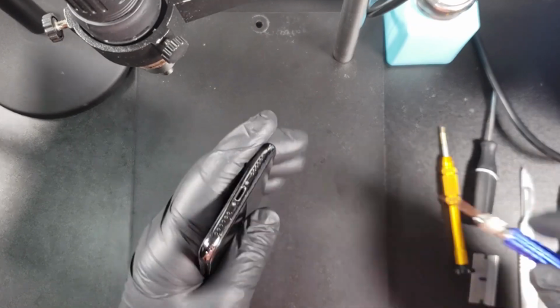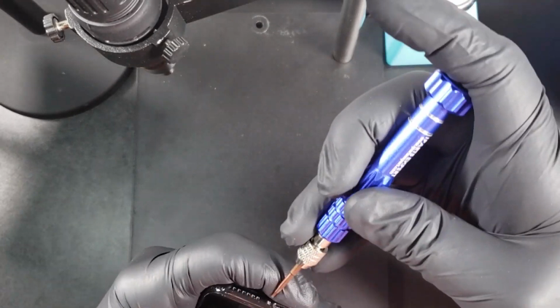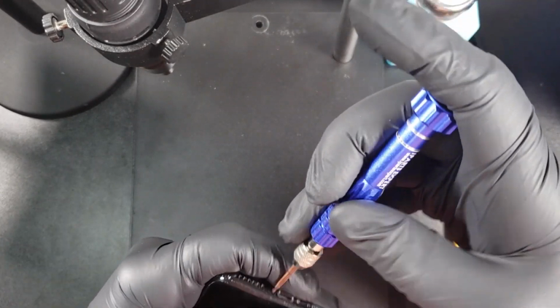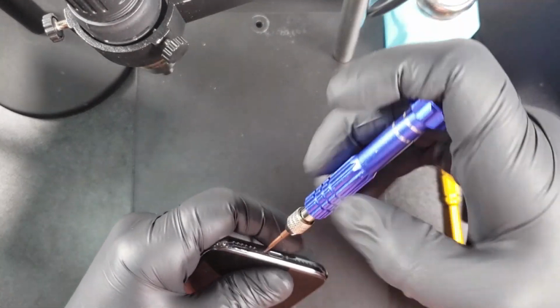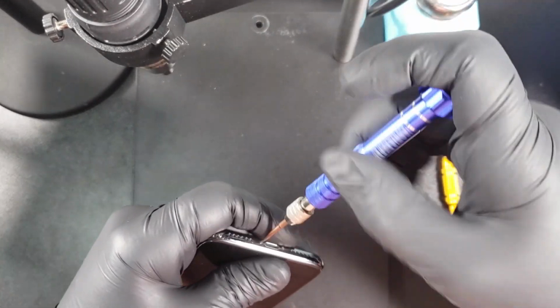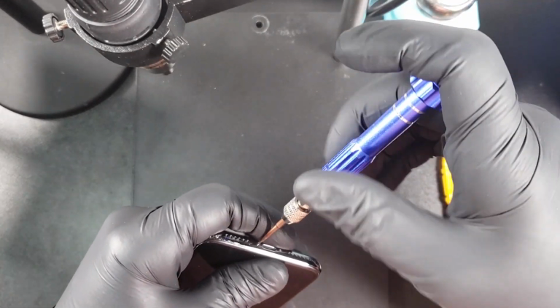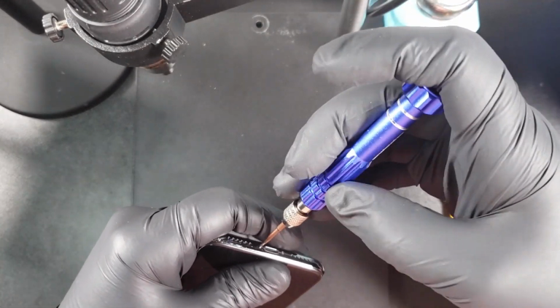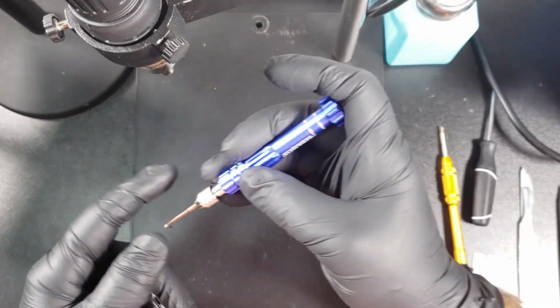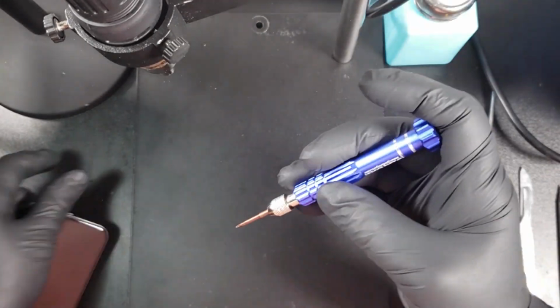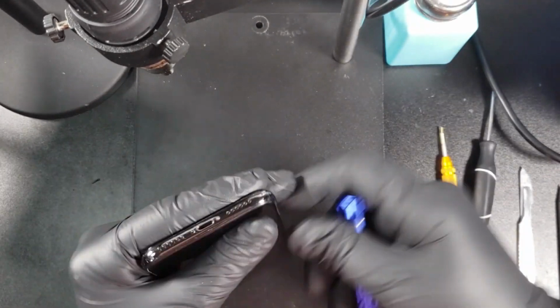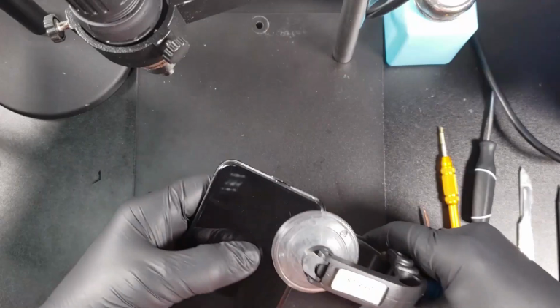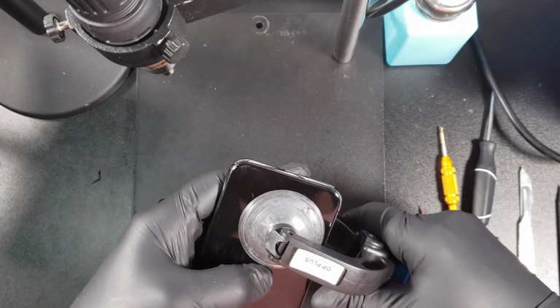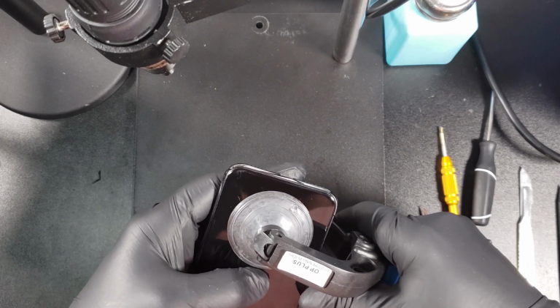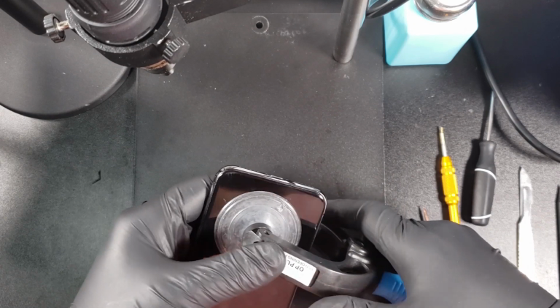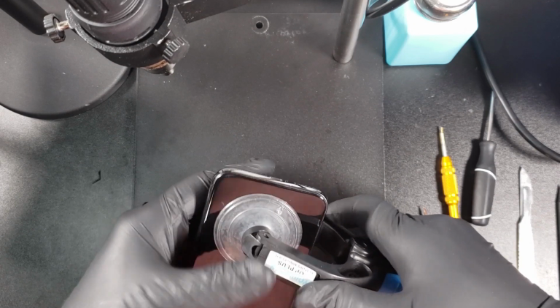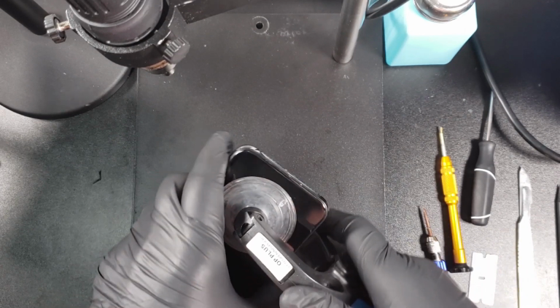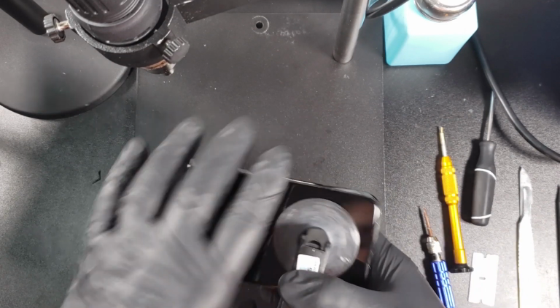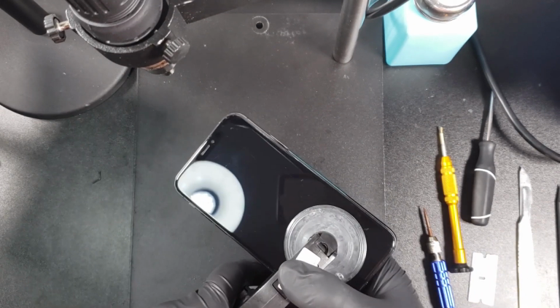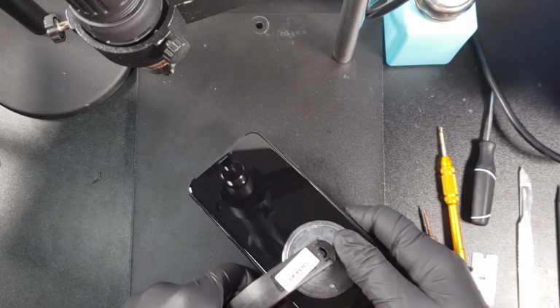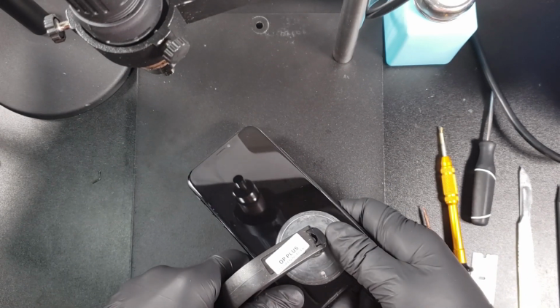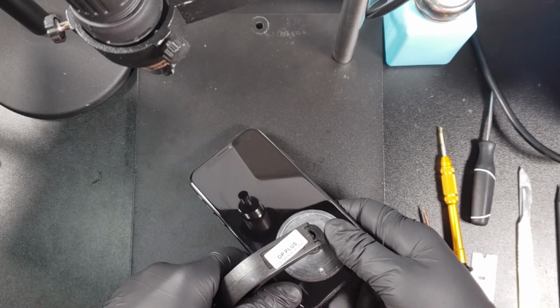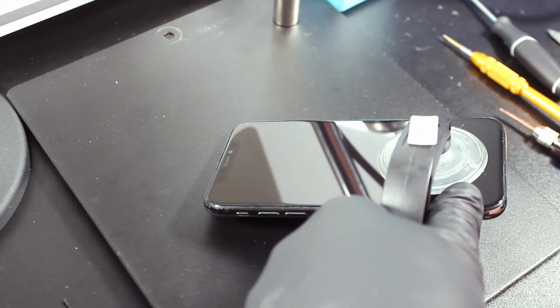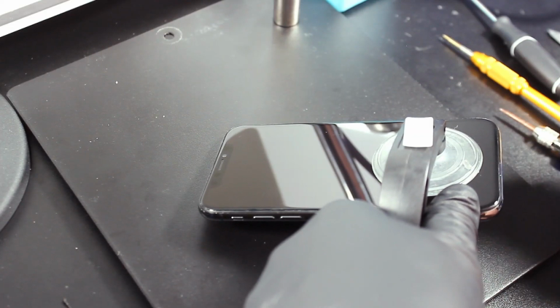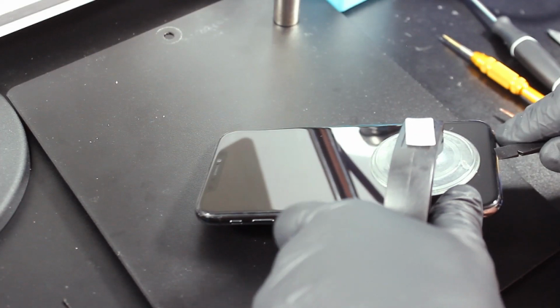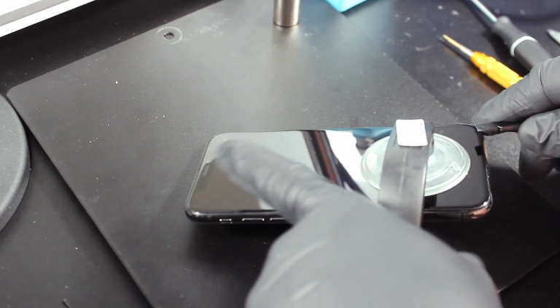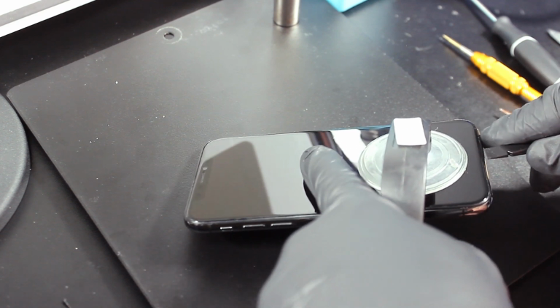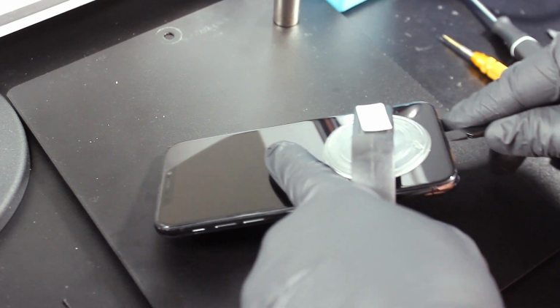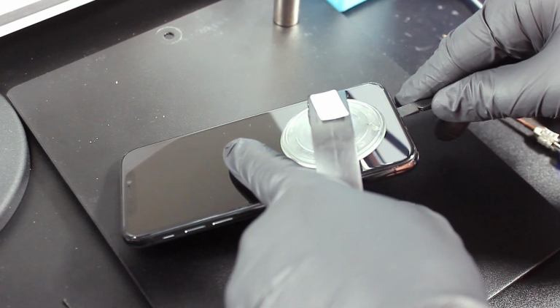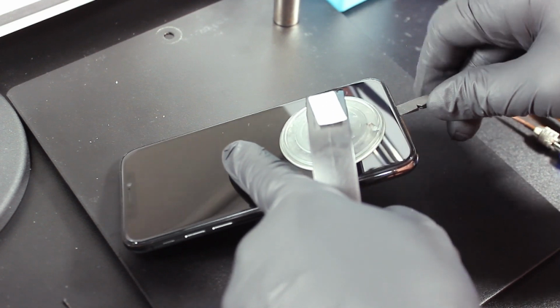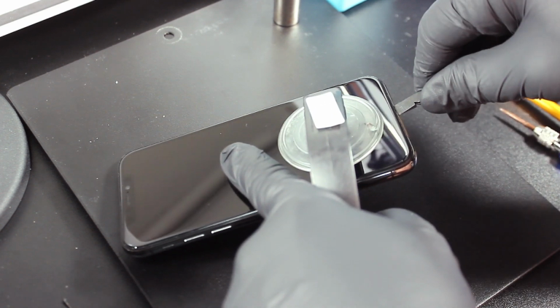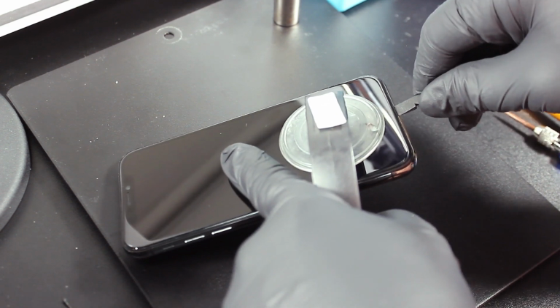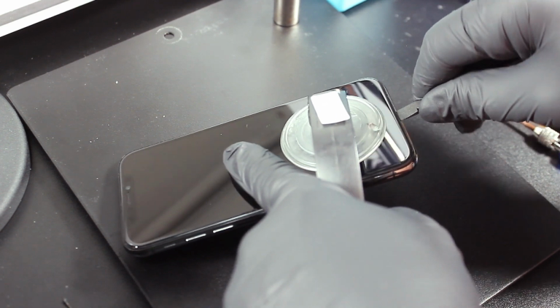Like on any iPhone, first we are going to remove the two panel of screws on the bottom. Next I'm going to be using this dual suction cup opening tool. It makes opening any iPhone much easier. Now with the pry tool, separate the screen from the frame.